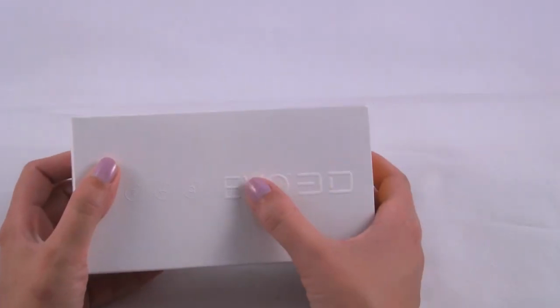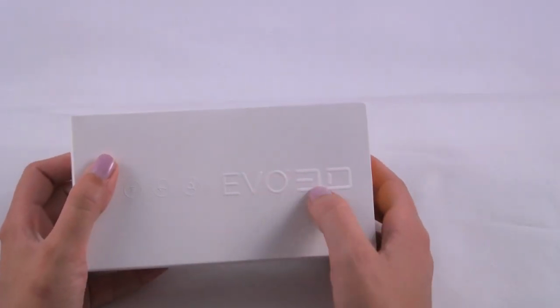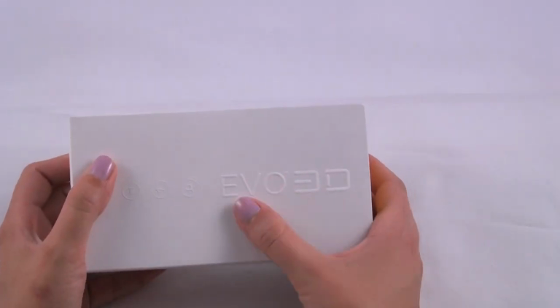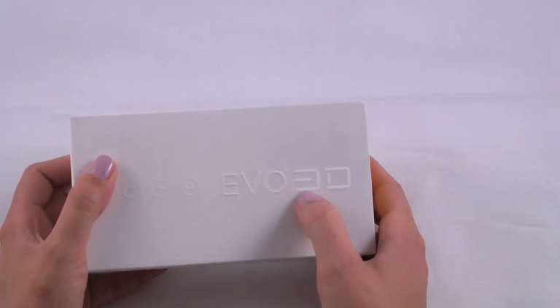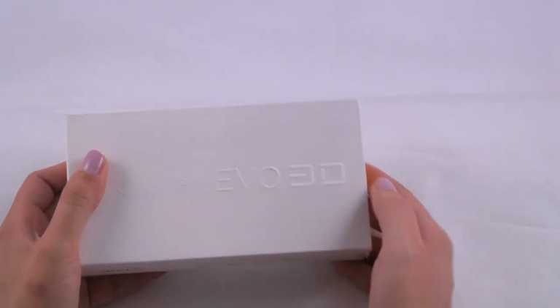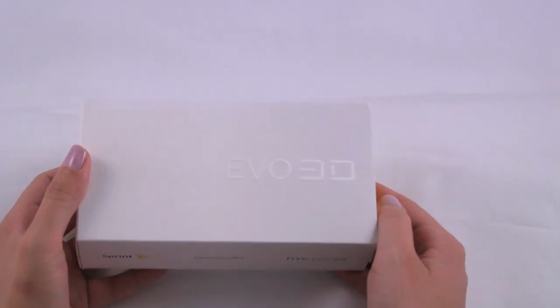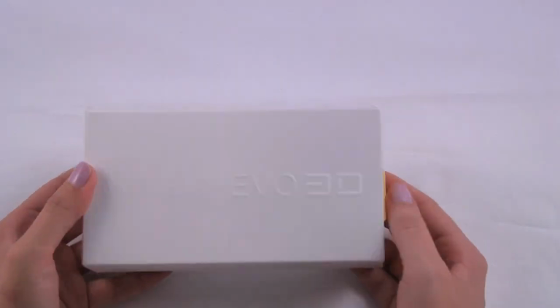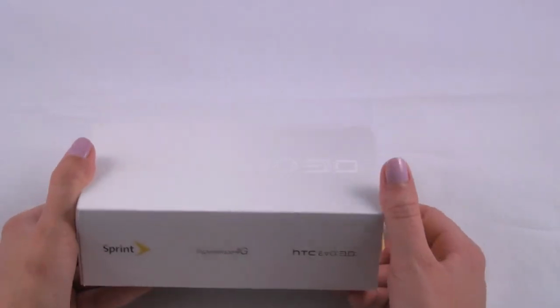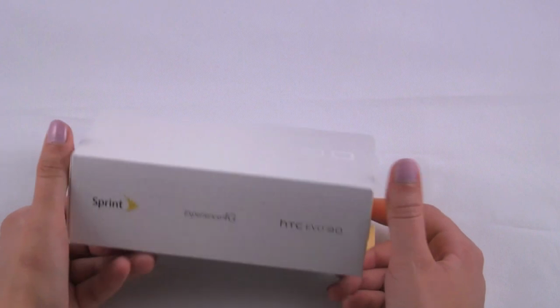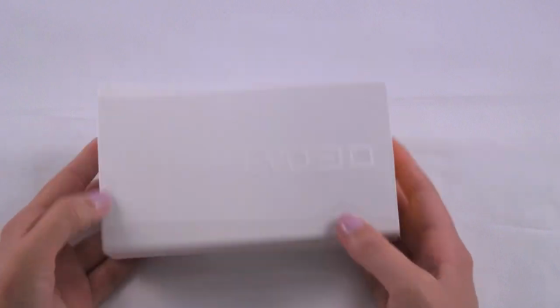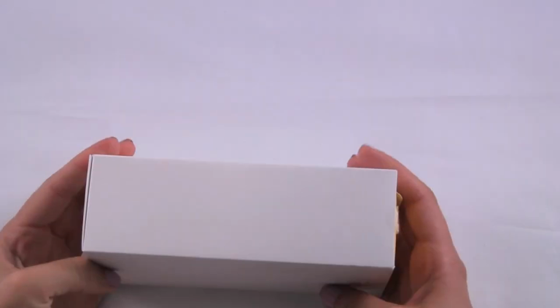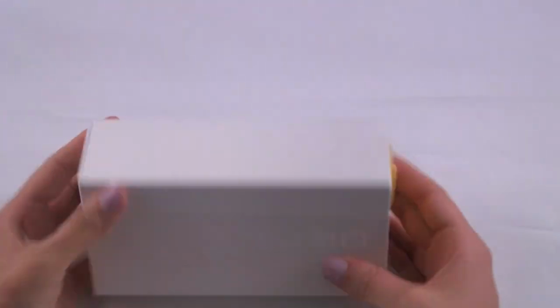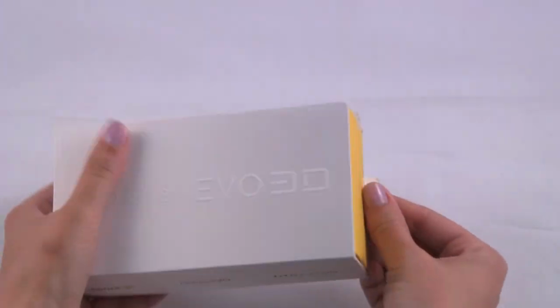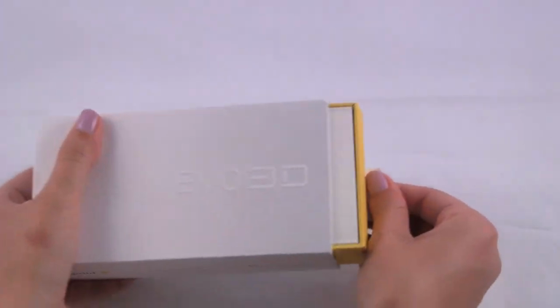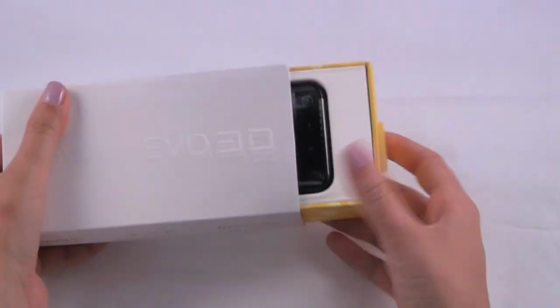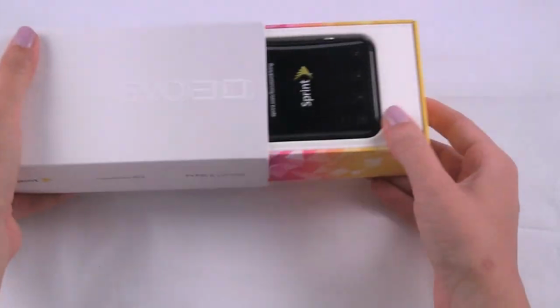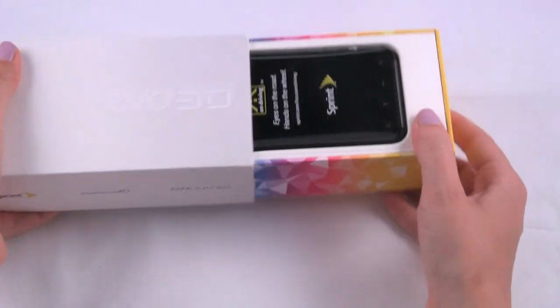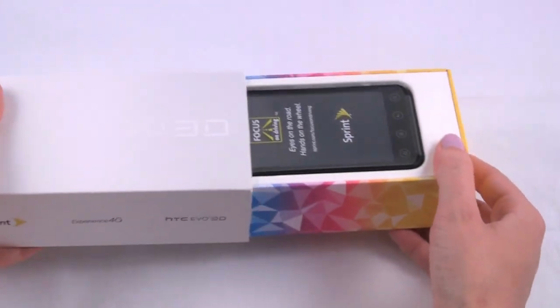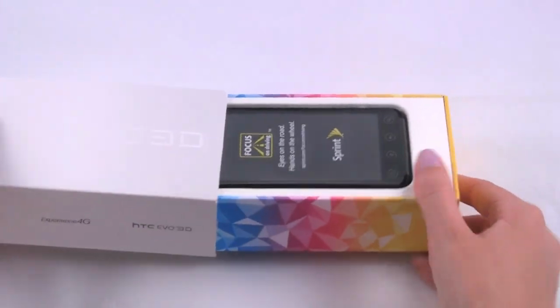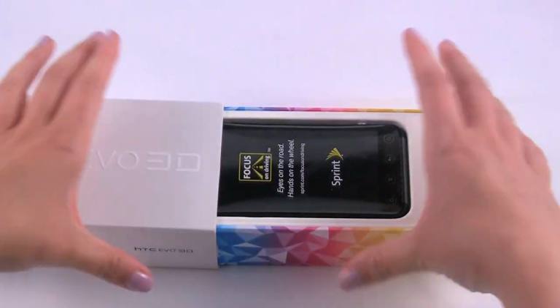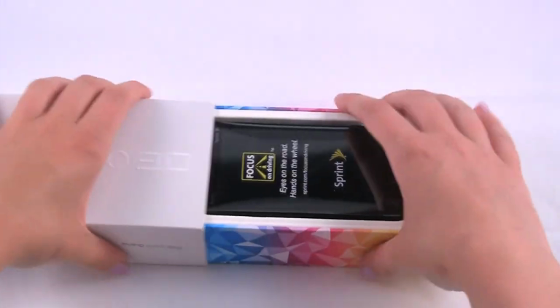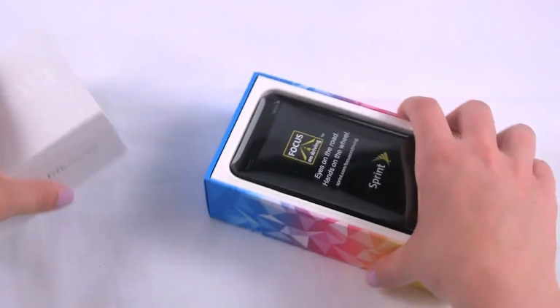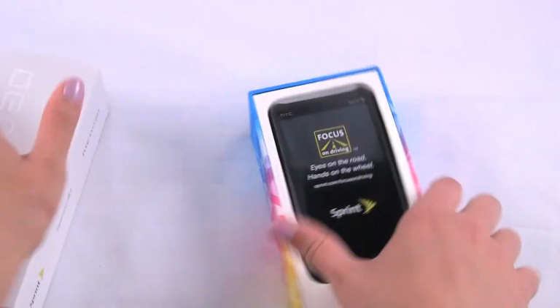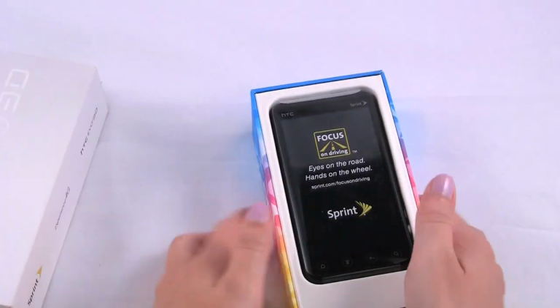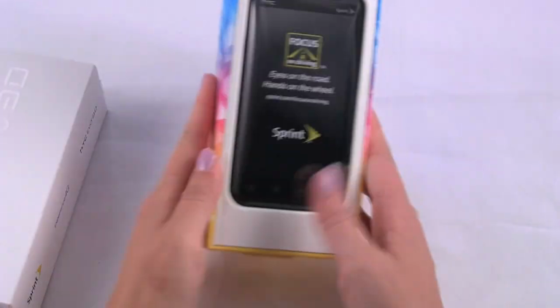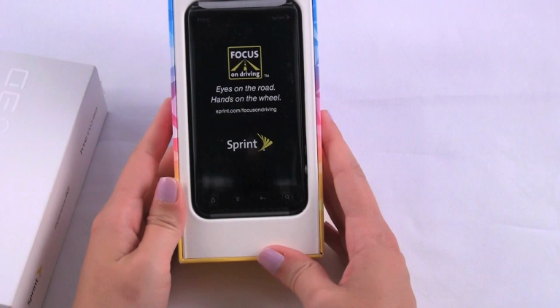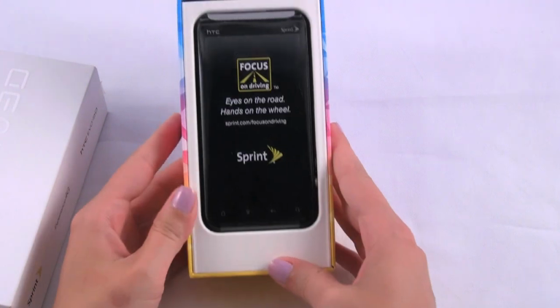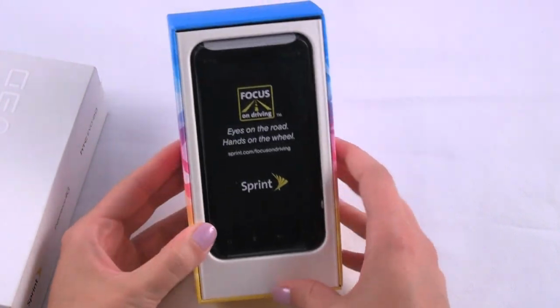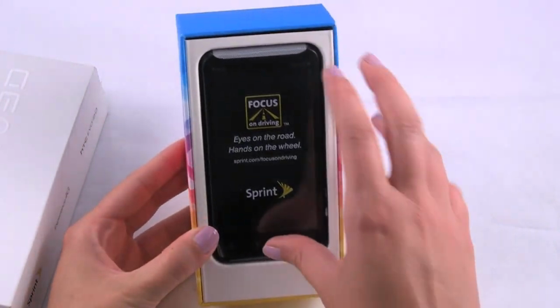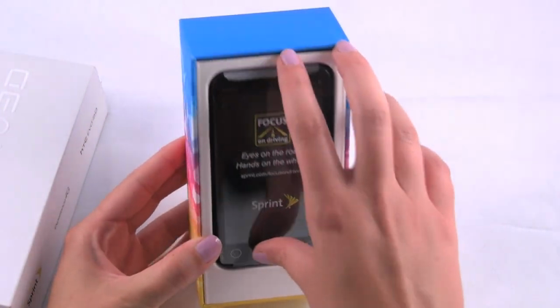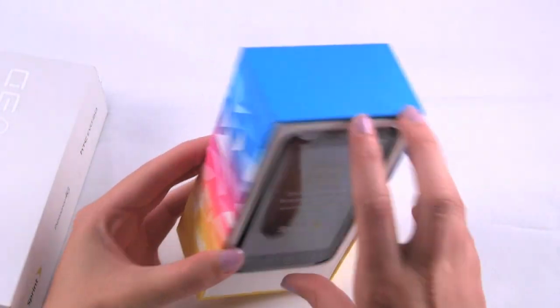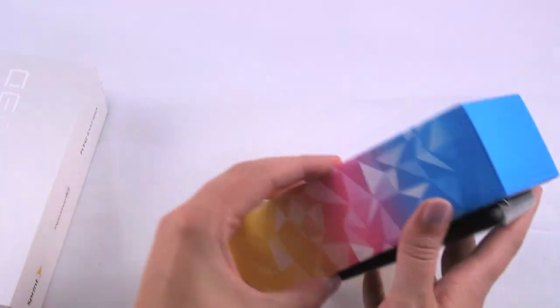You can see there it says EVO 3D, all white, kind of cool box. So we're just going to open it up, and on top we have the HTC EVO 3D.